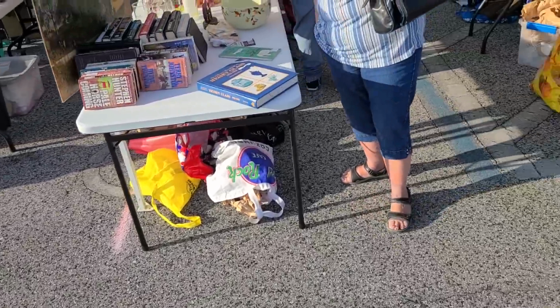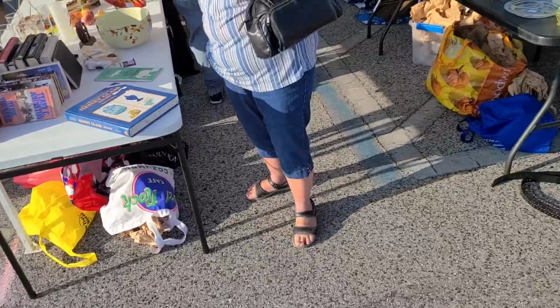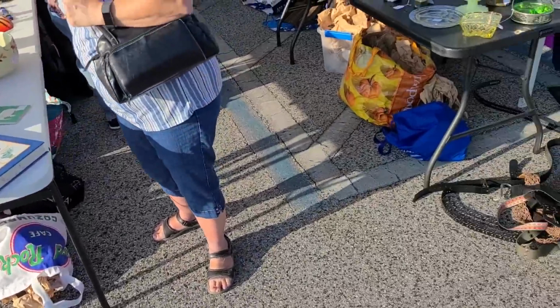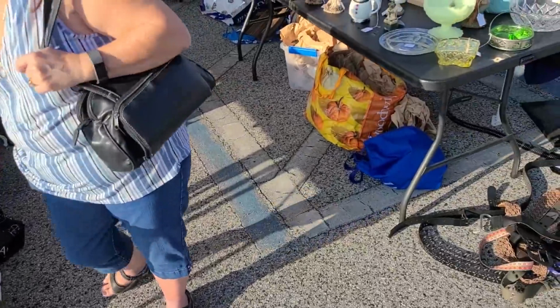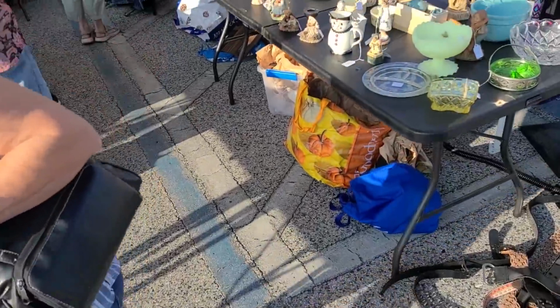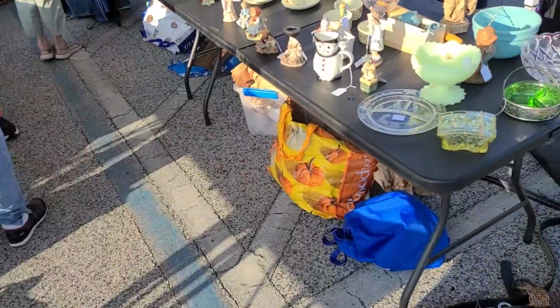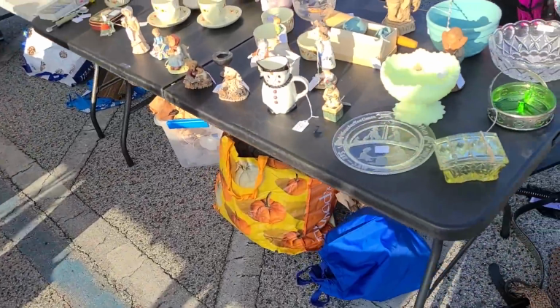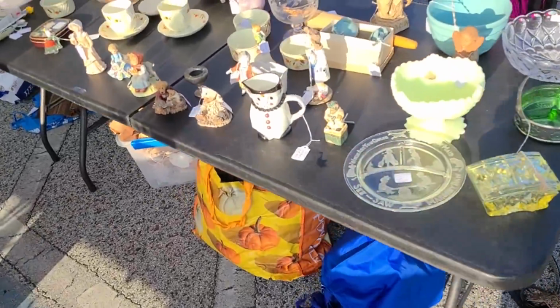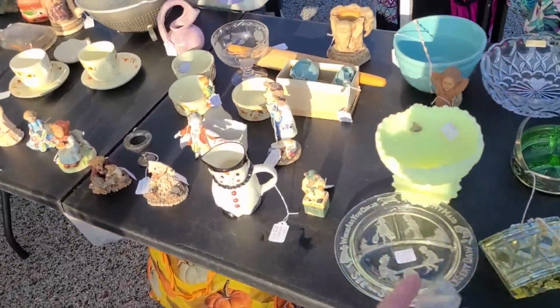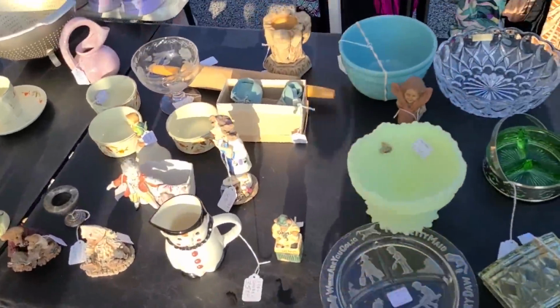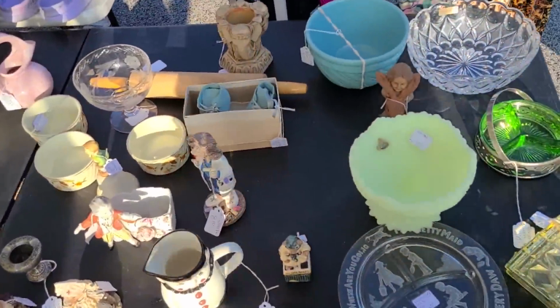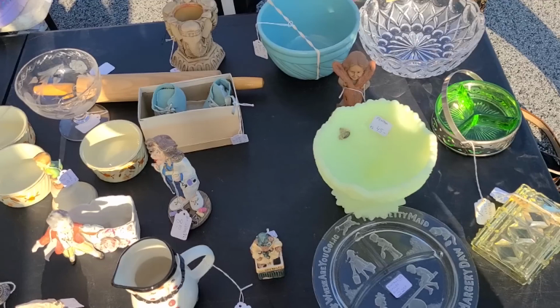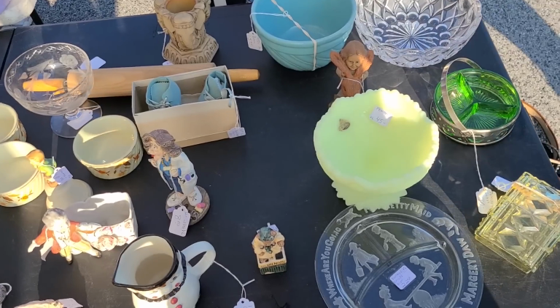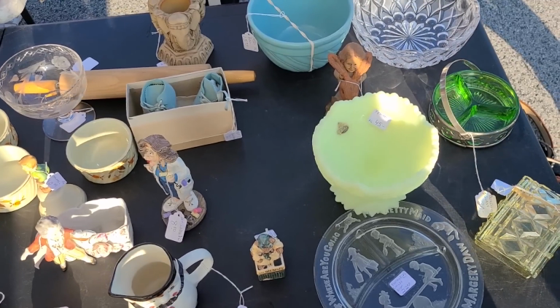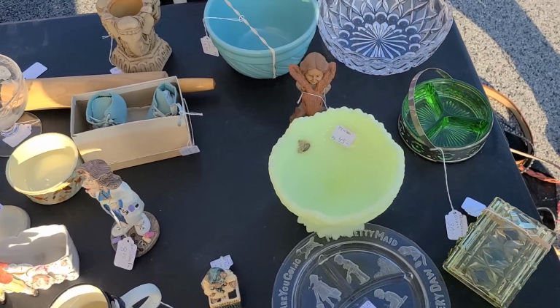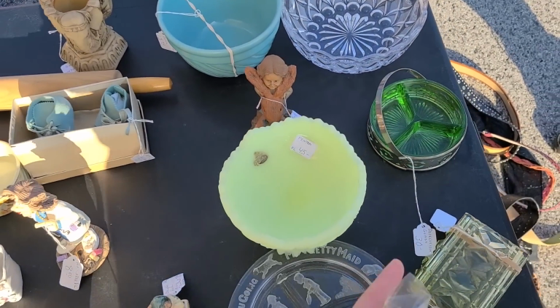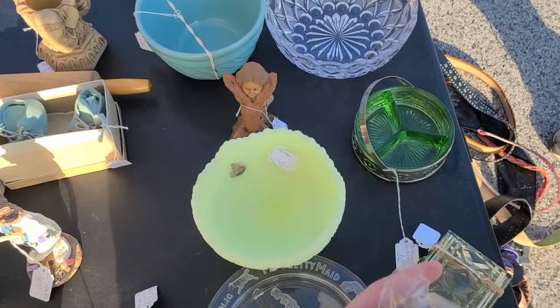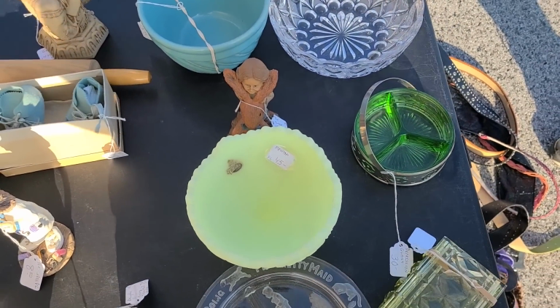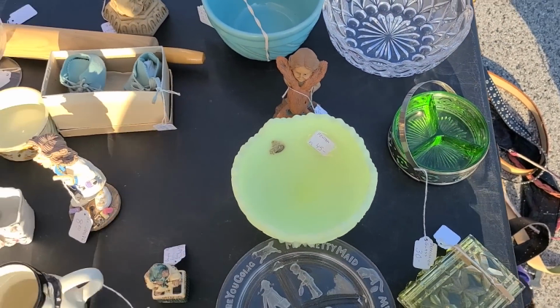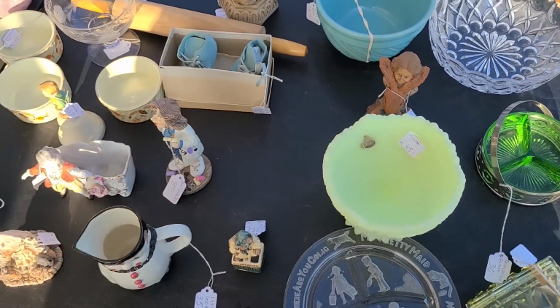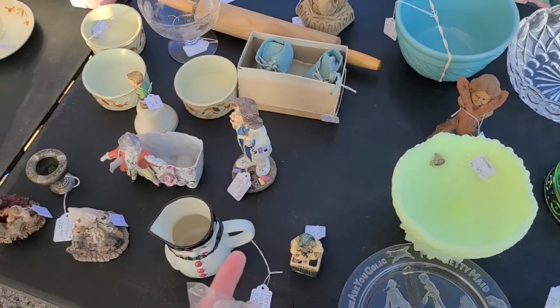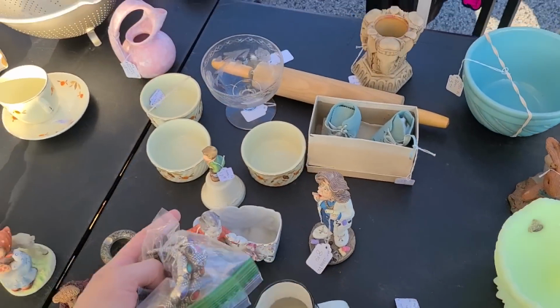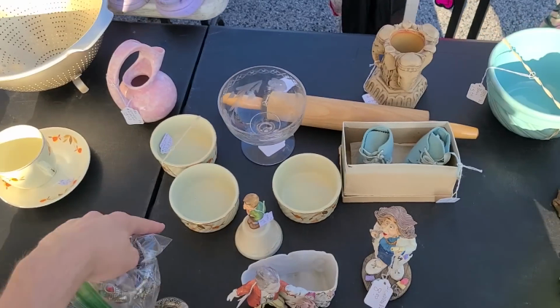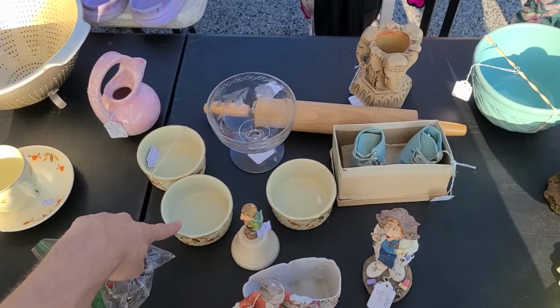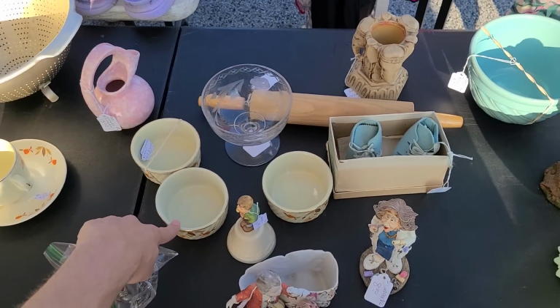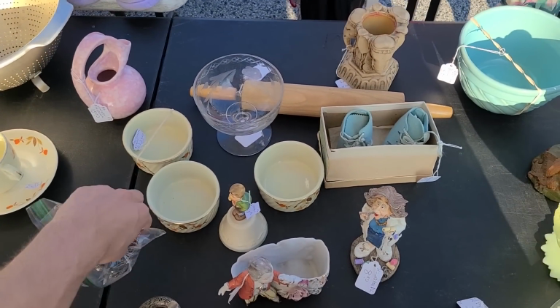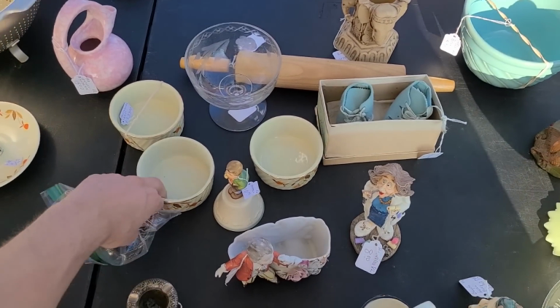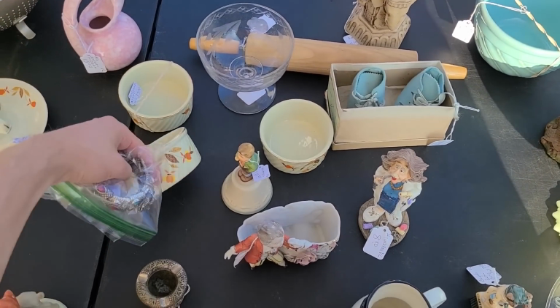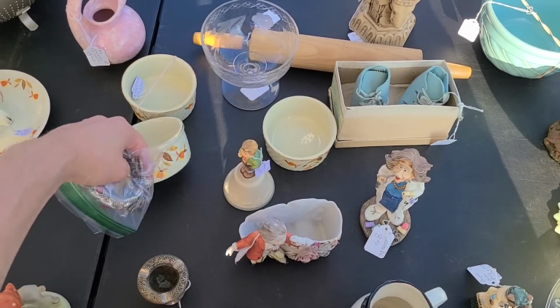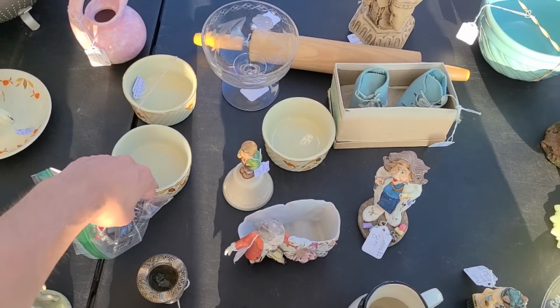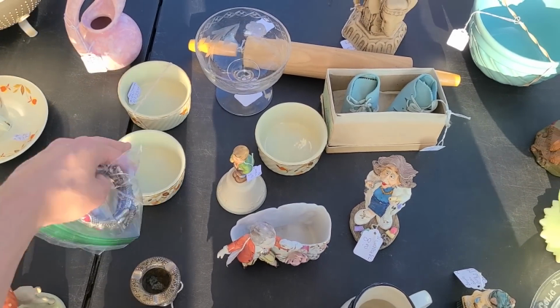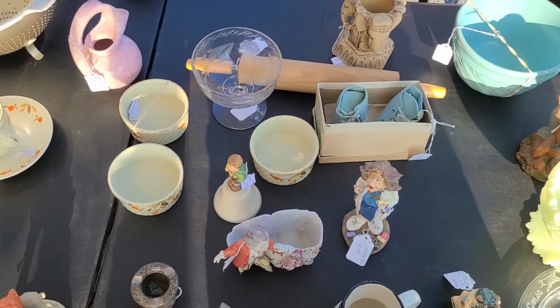Let's see what else we can find here. There's some fencing glass, and there's the green depression glass there. There's some of these Hall ramekins - these are the Jewel Tea Hall Jewel Tea in the autumn leaf pattern.